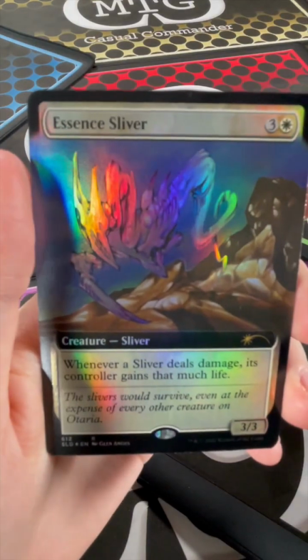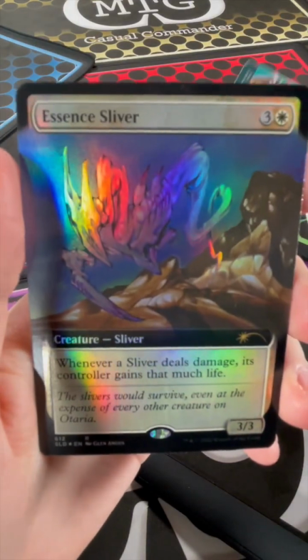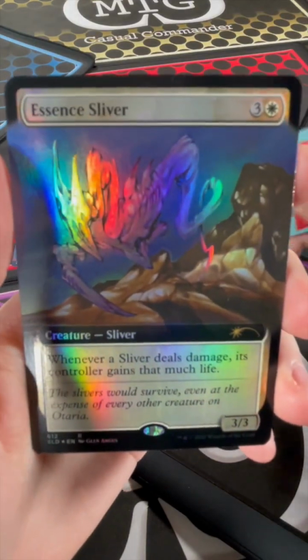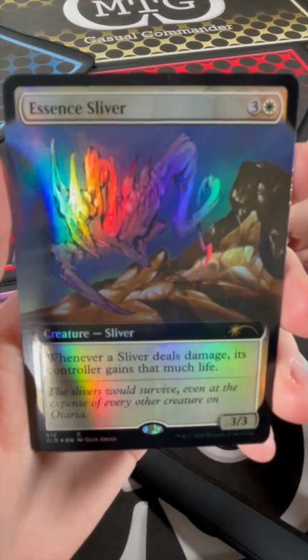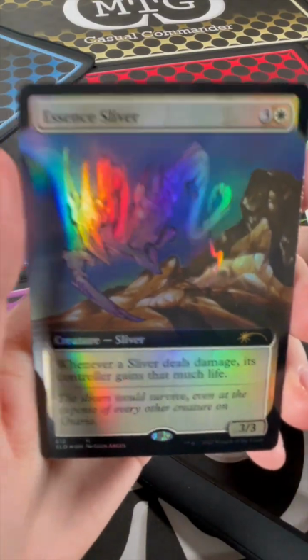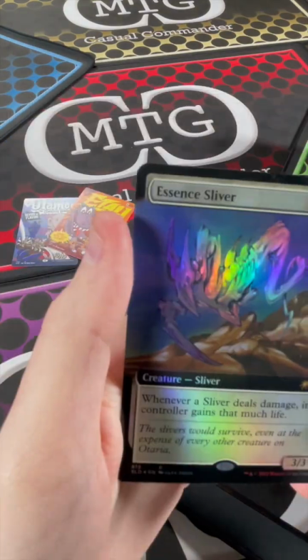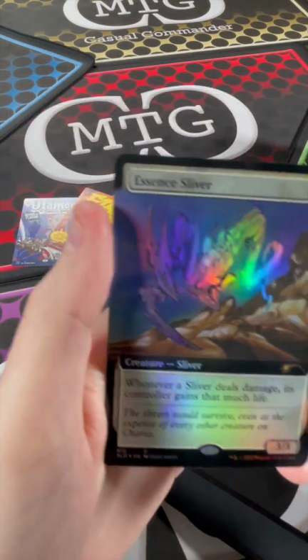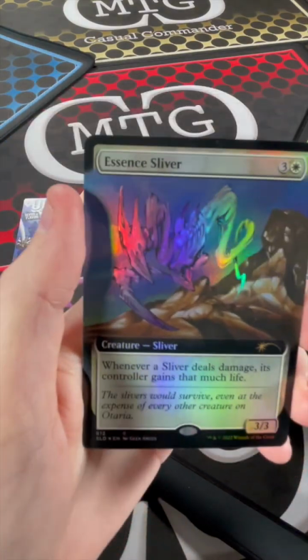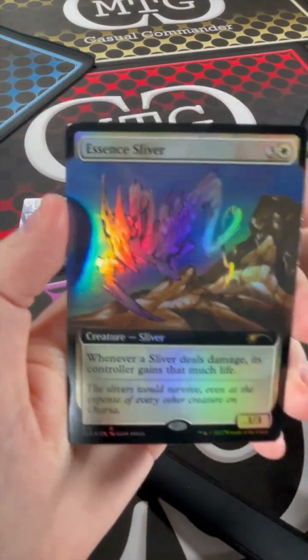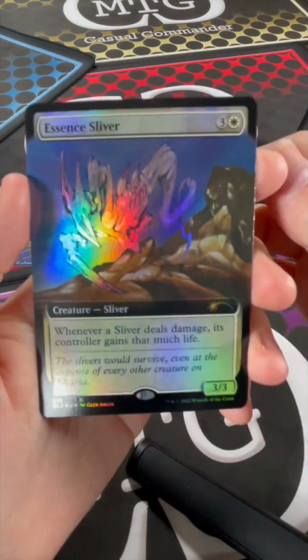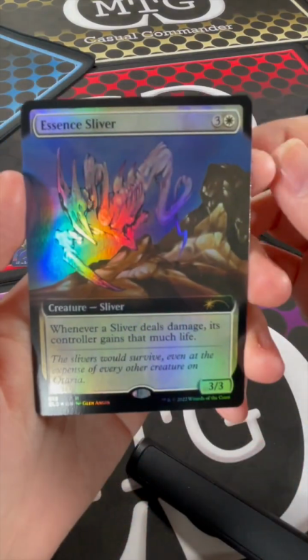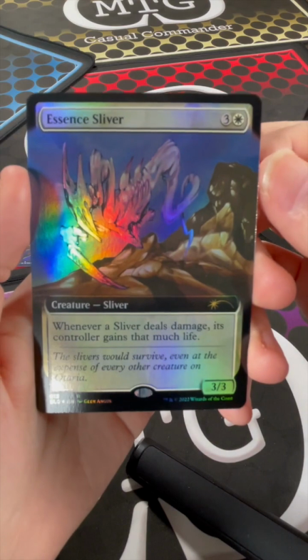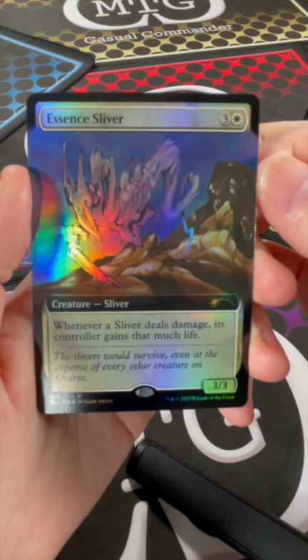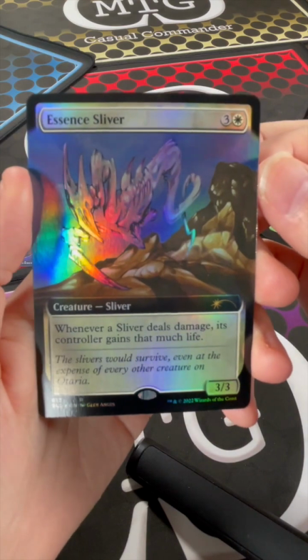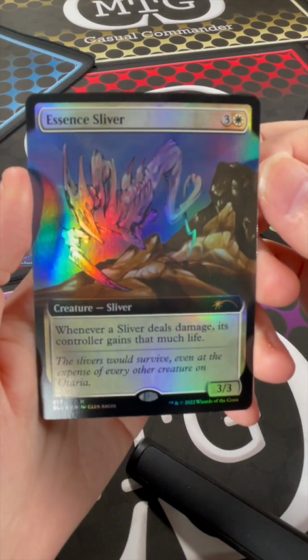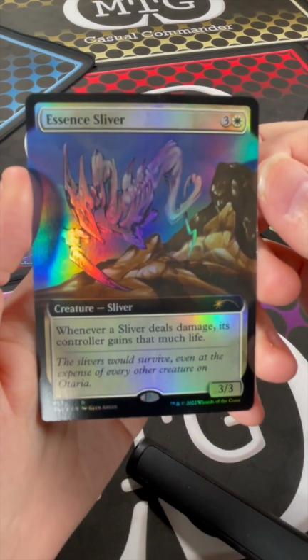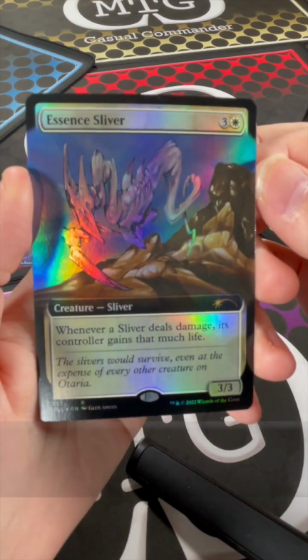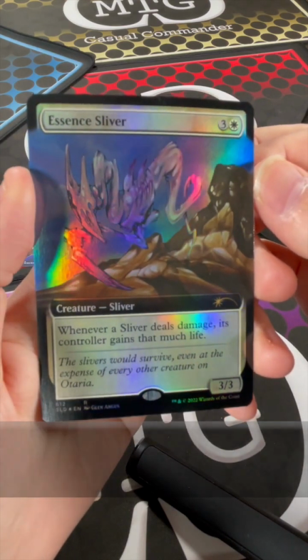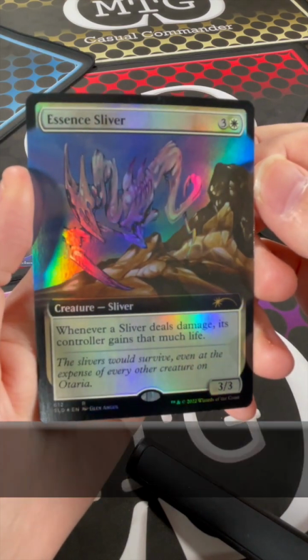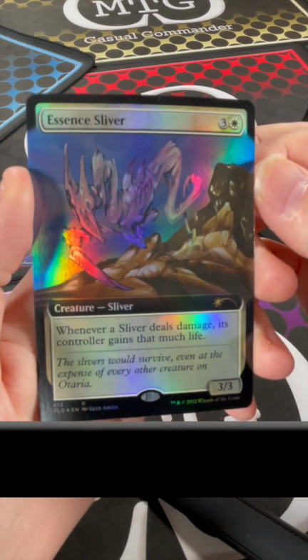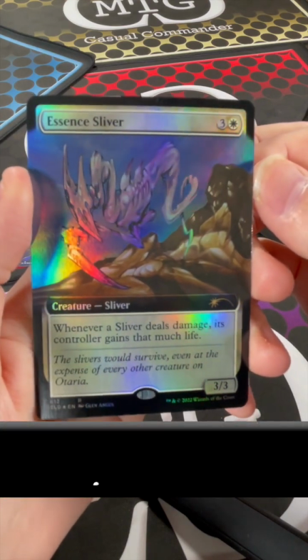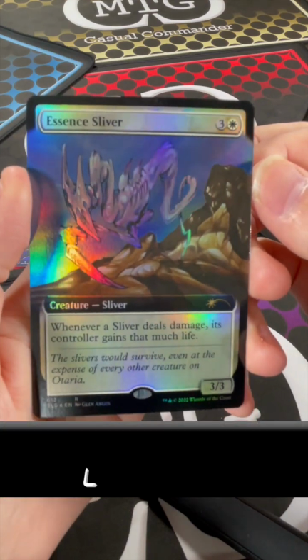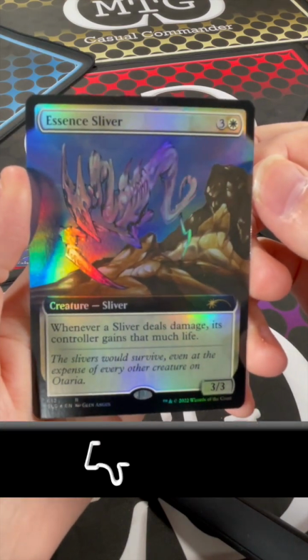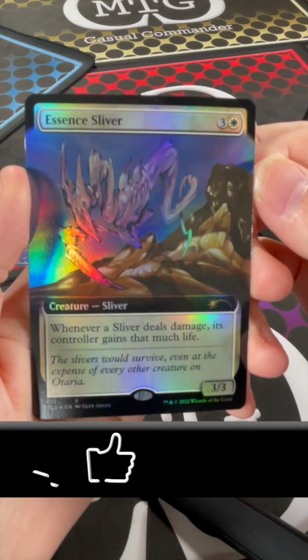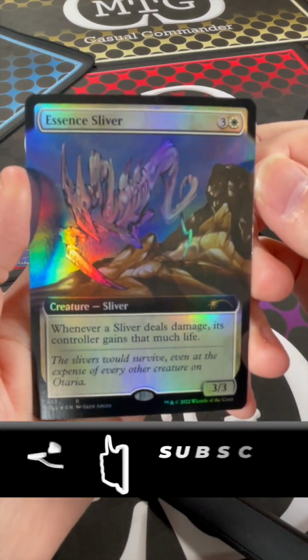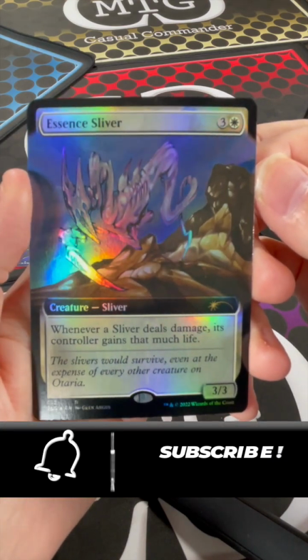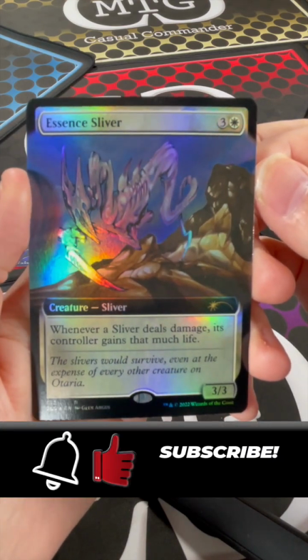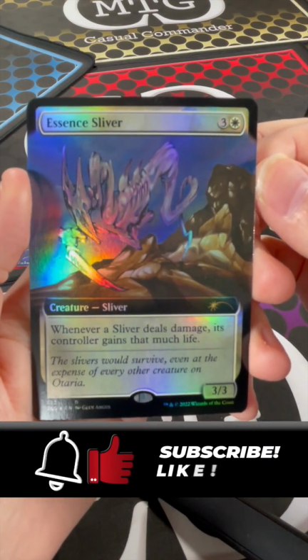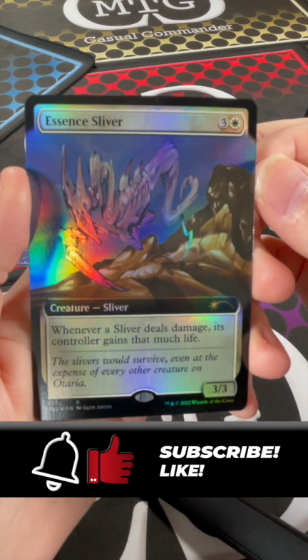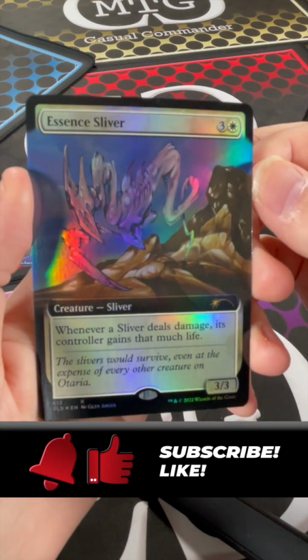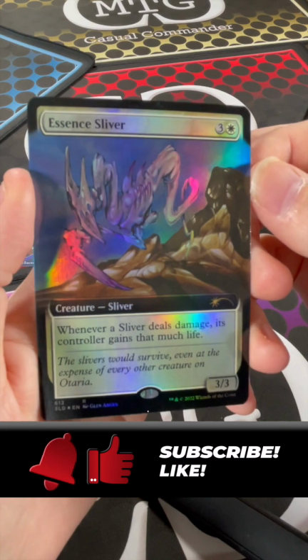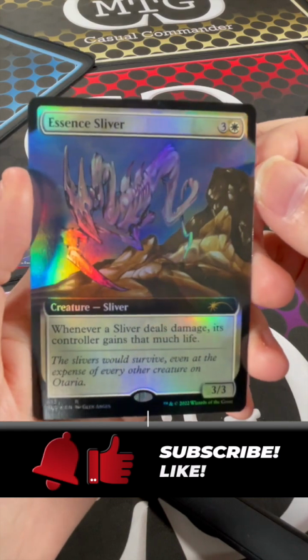The bonus card was a foil Essence Sliver — whenever a sliver deals damage, its controller gains that much life.